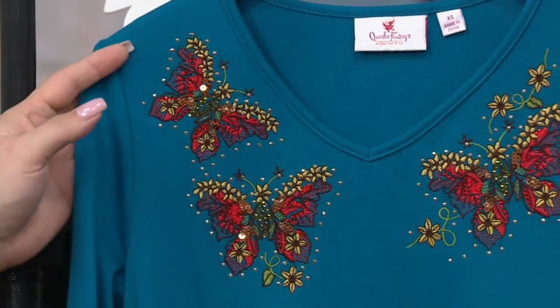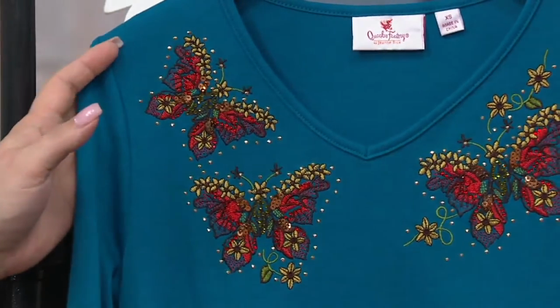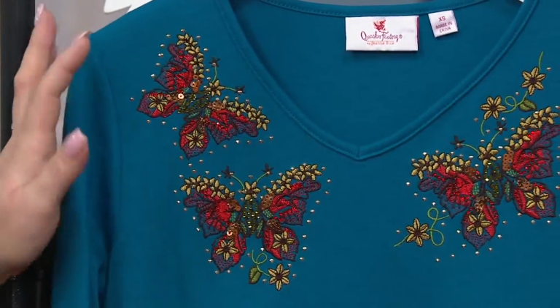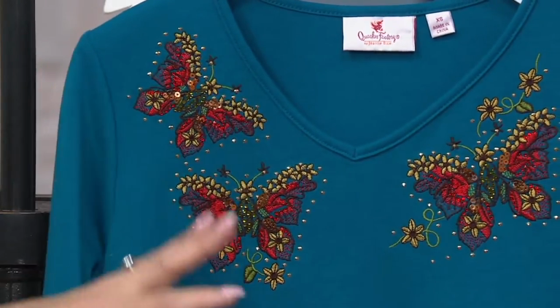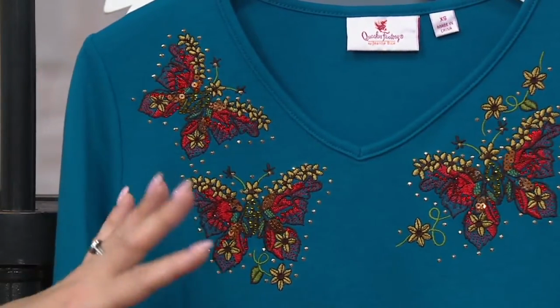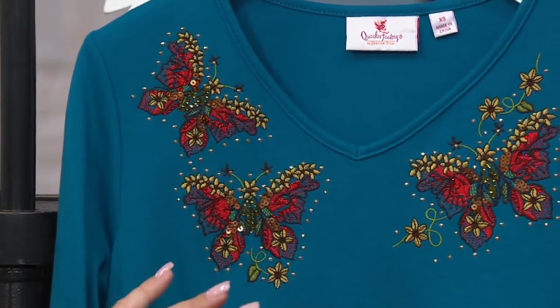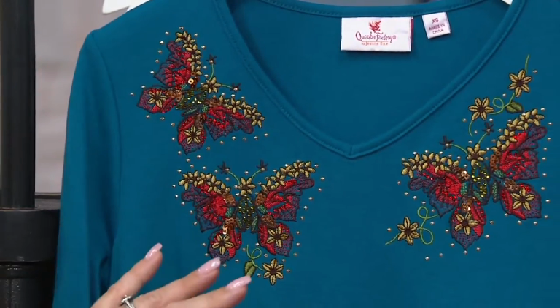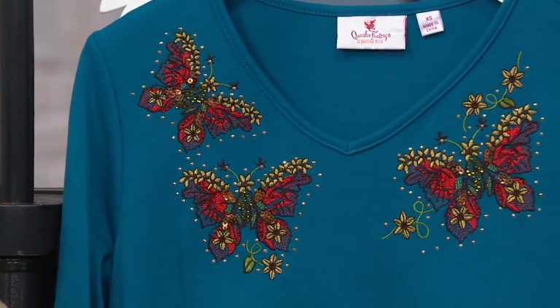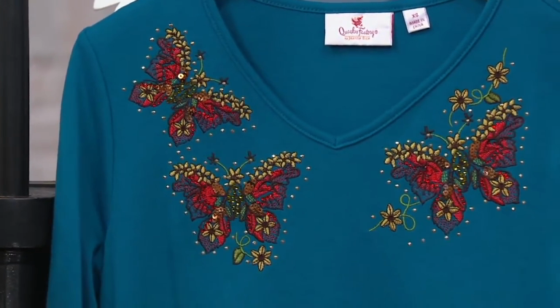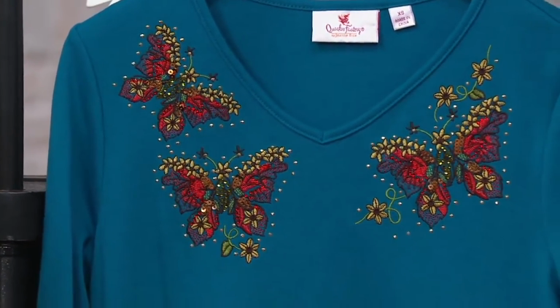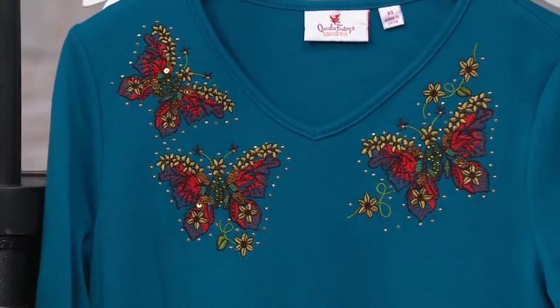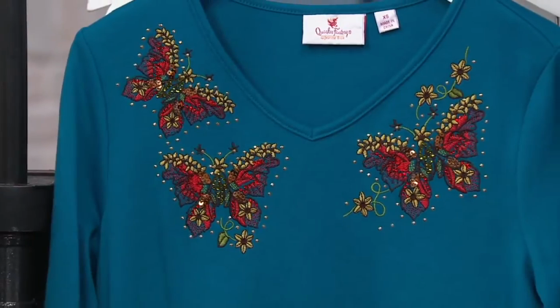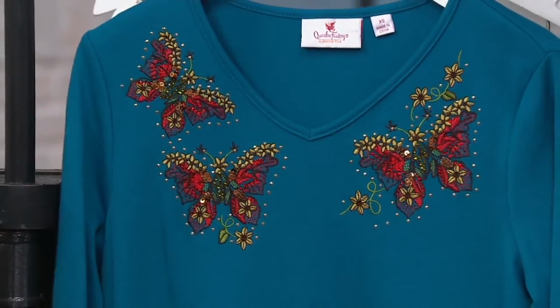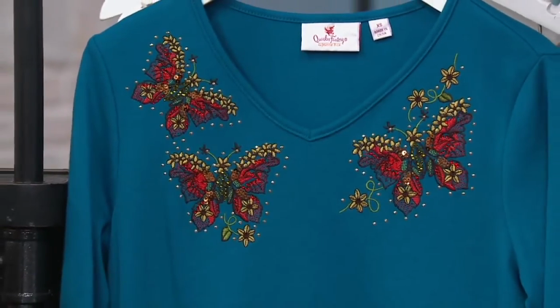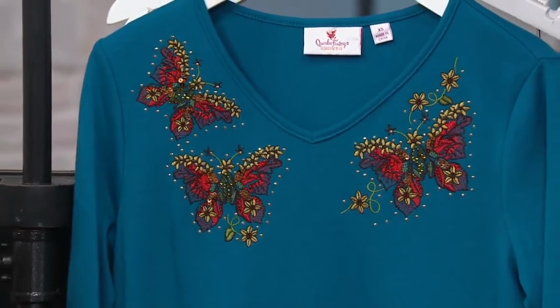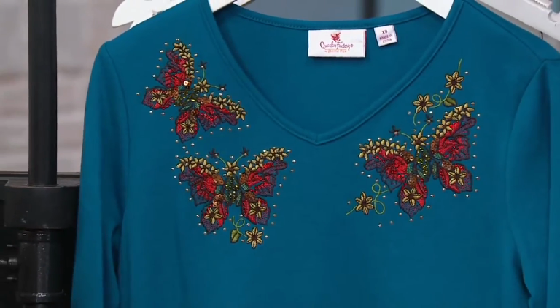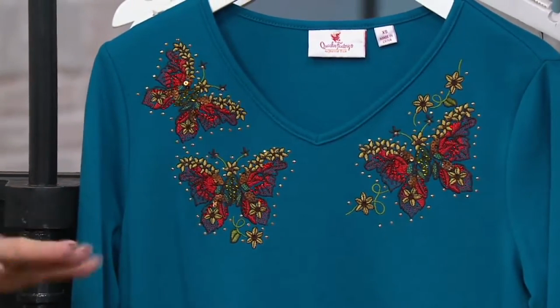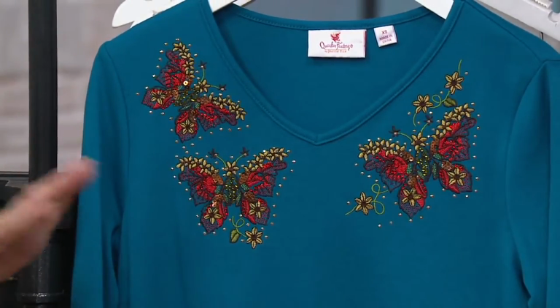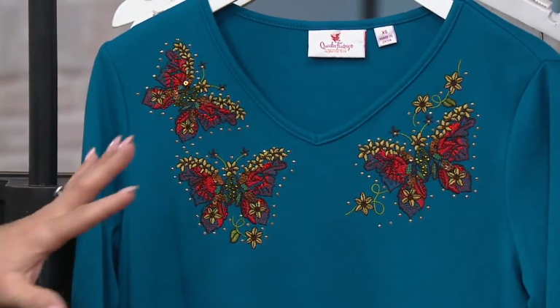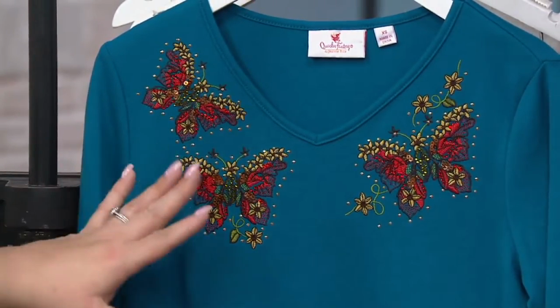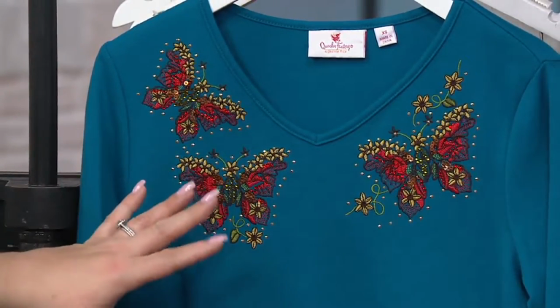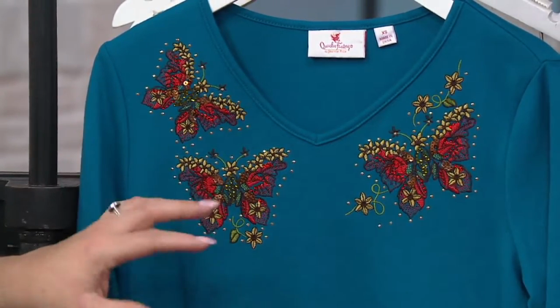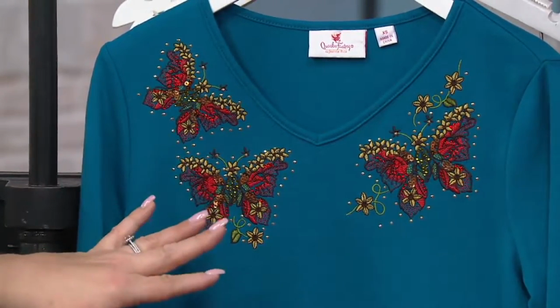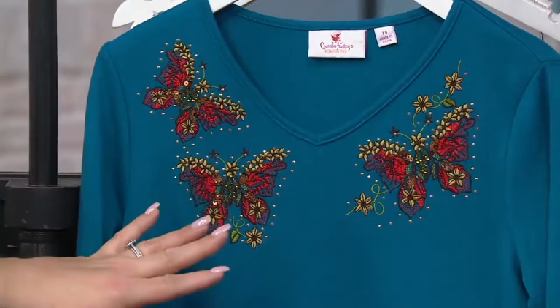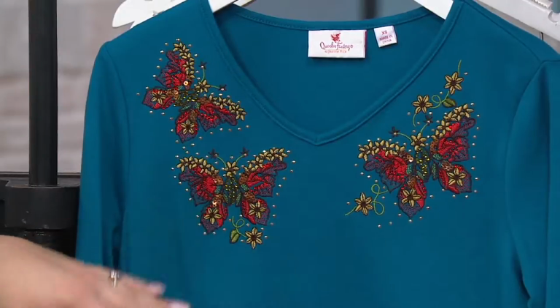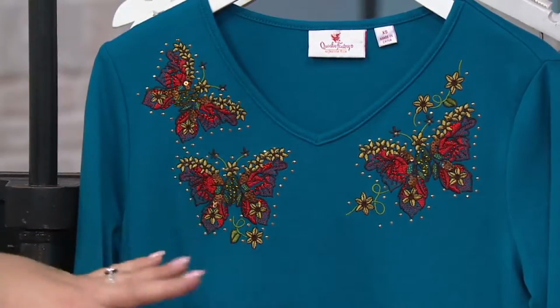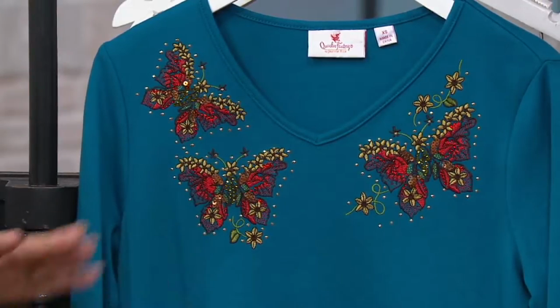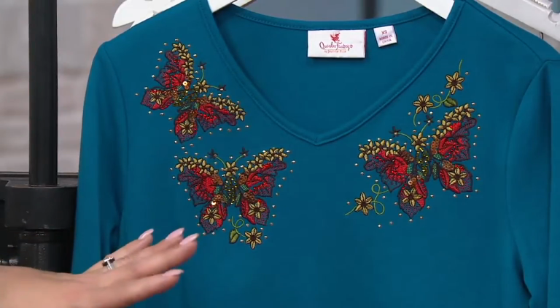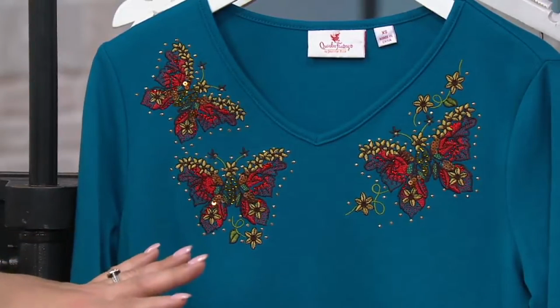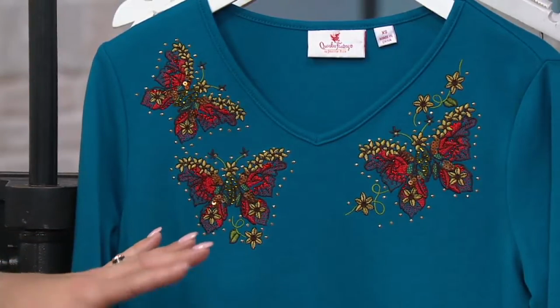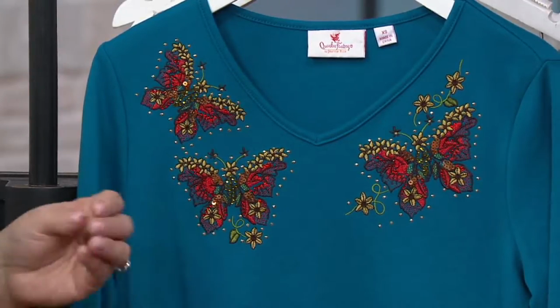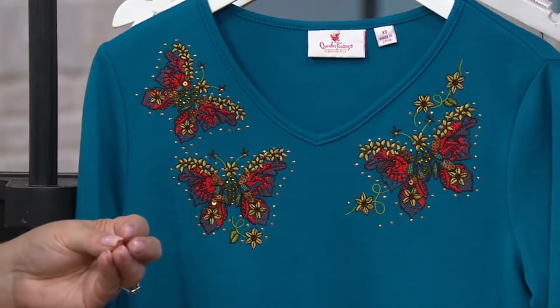The other selection that we had, which is now gone, was red with the leaves. So that definitely was fall, but this you can wear absolutely anytime you want to, especially if you collect.